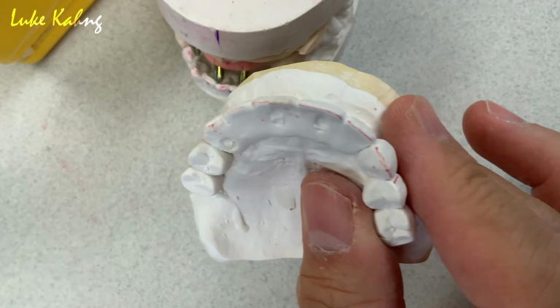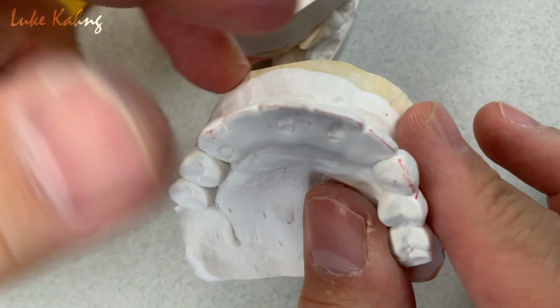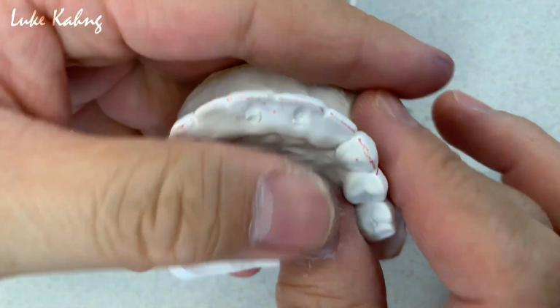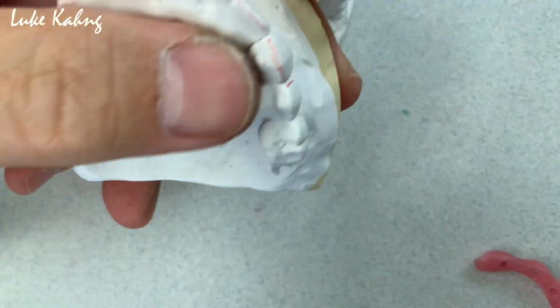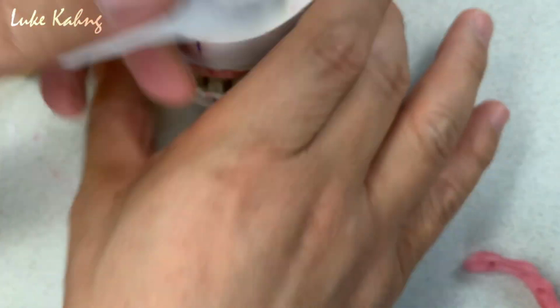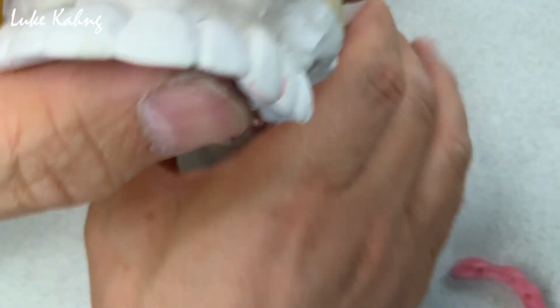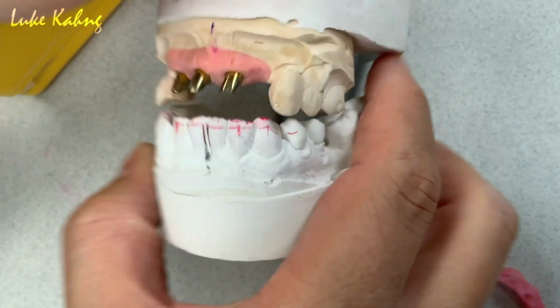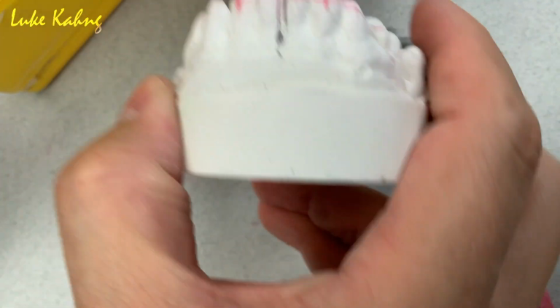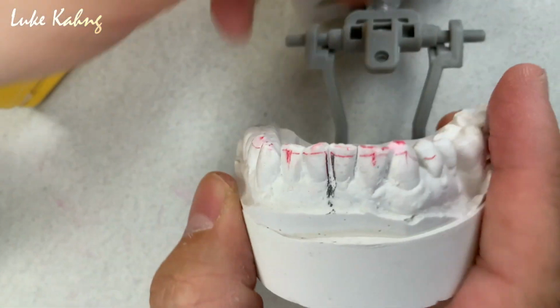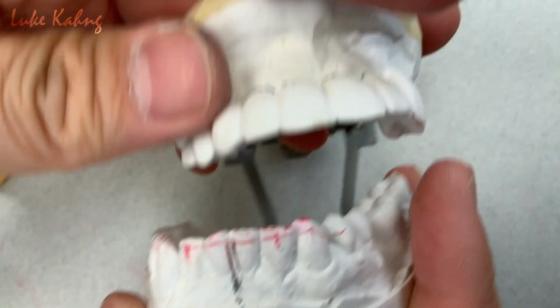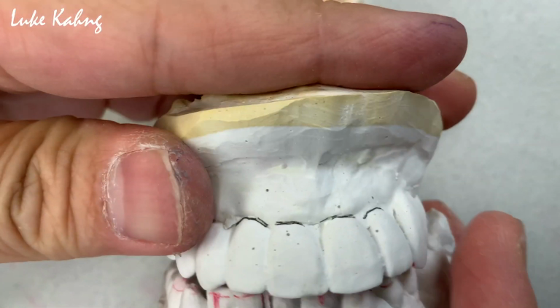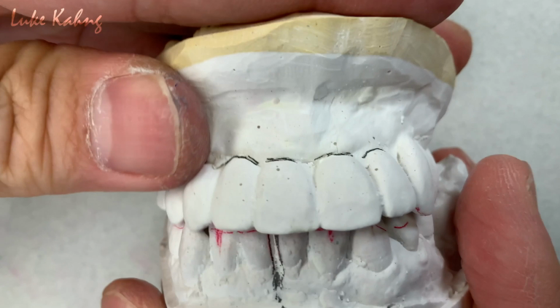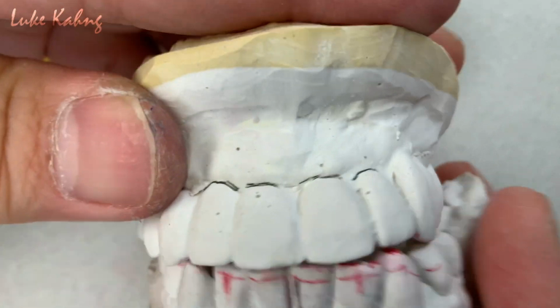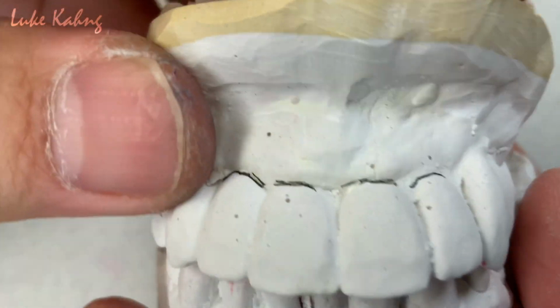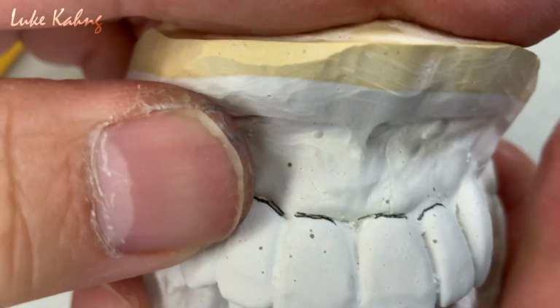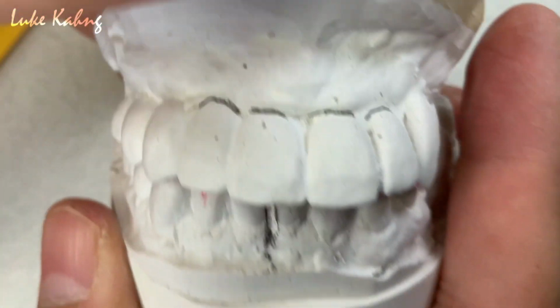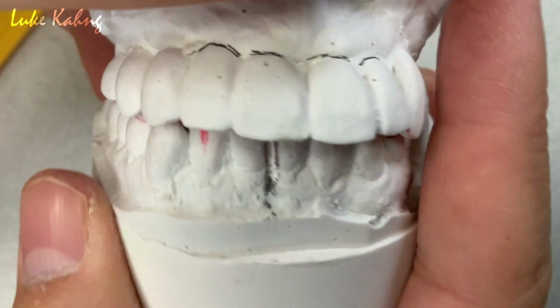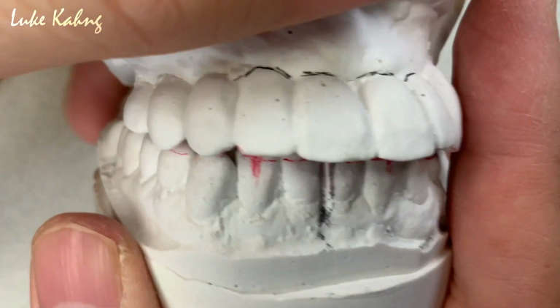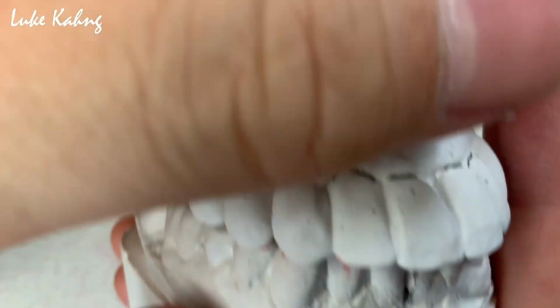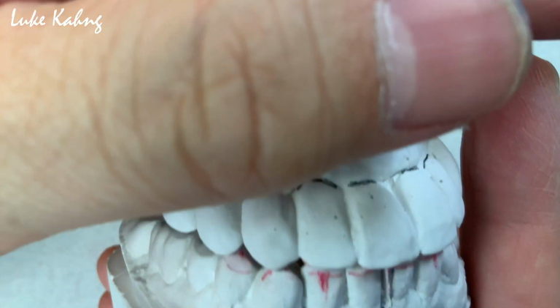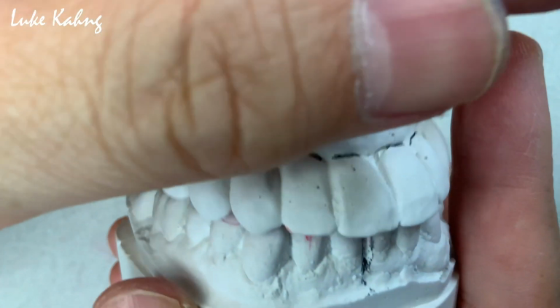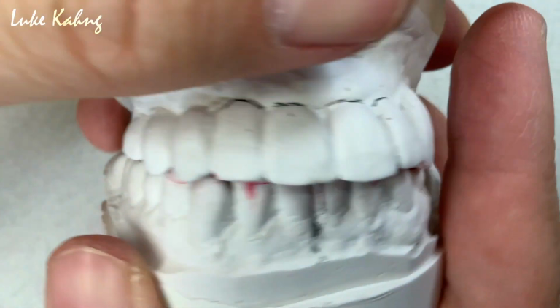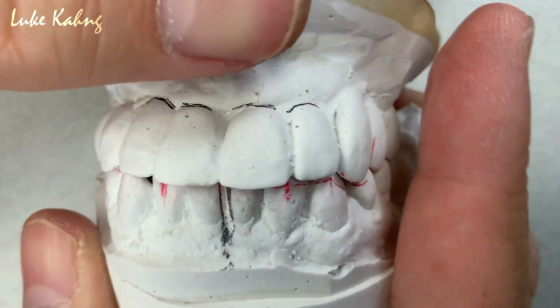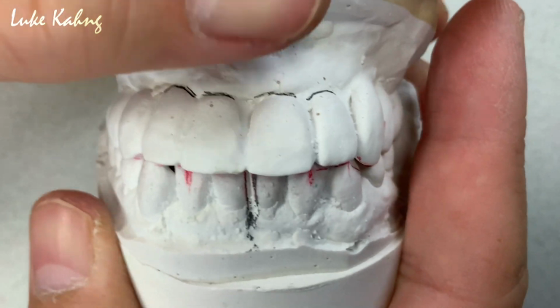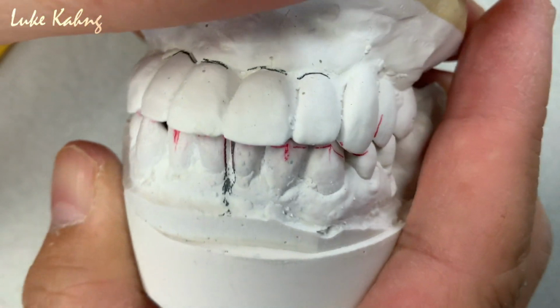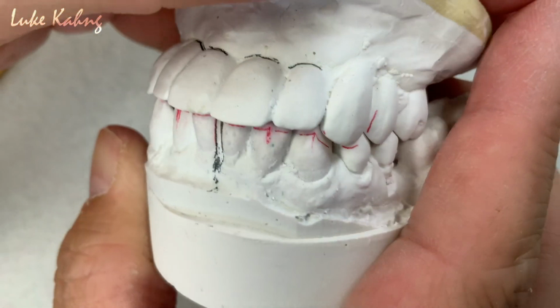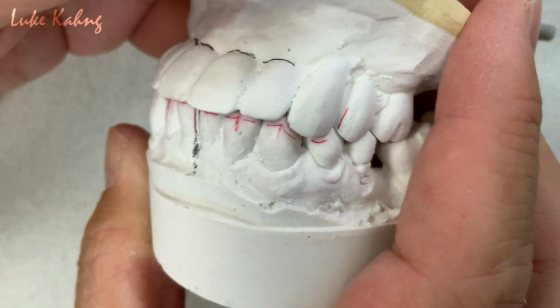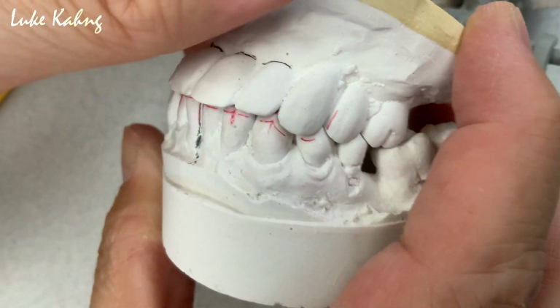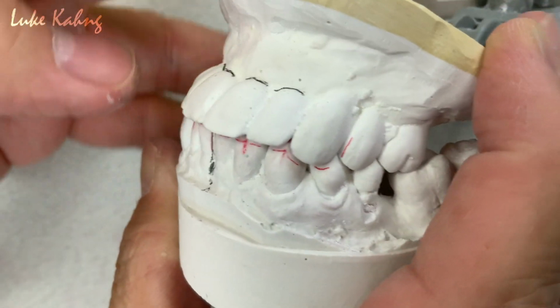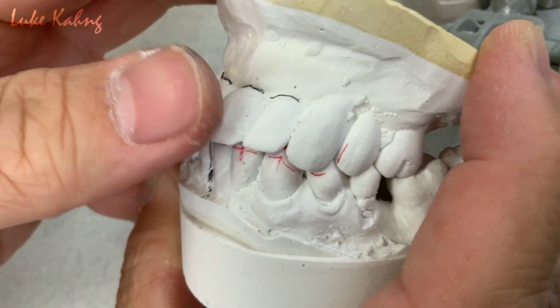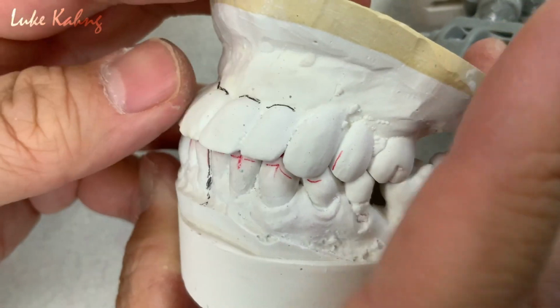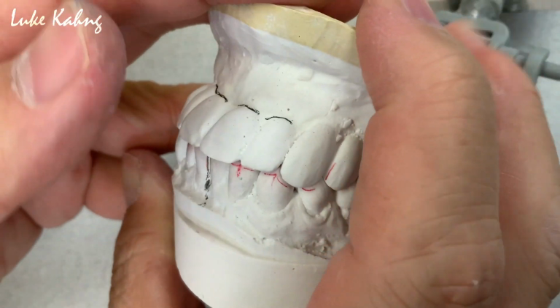We have to make the good midline and the lateral size and then canine size, and we have to make the good contour so we can create better occlusion instead of the overjet bite. Patients were really happy about it. And here's the bite, and here's the side view — patients really like that, which is facial thickness and contour.